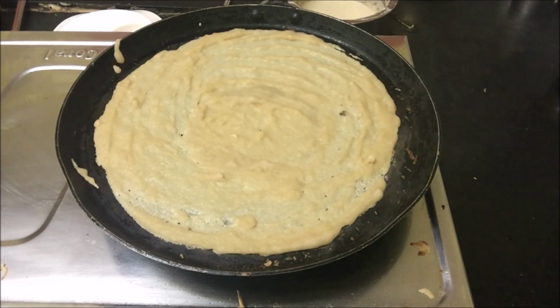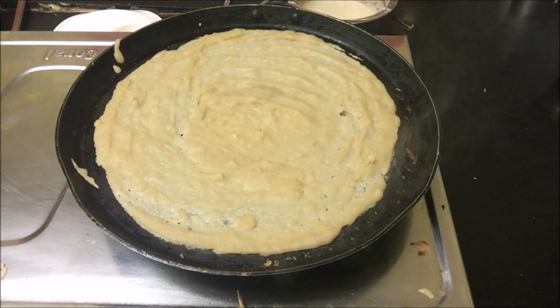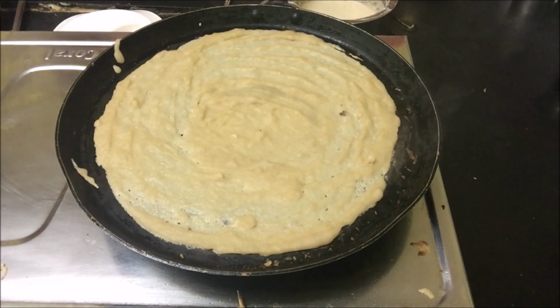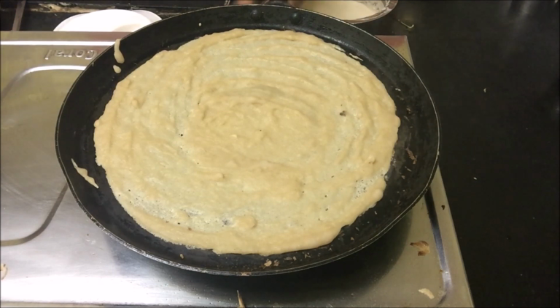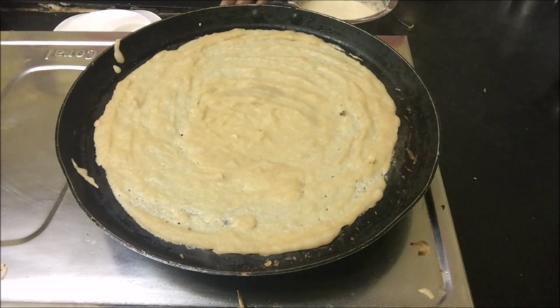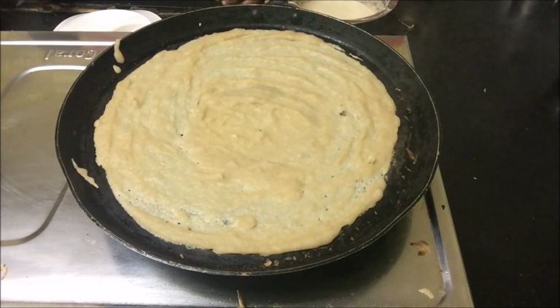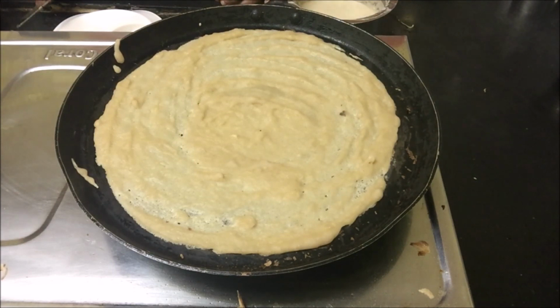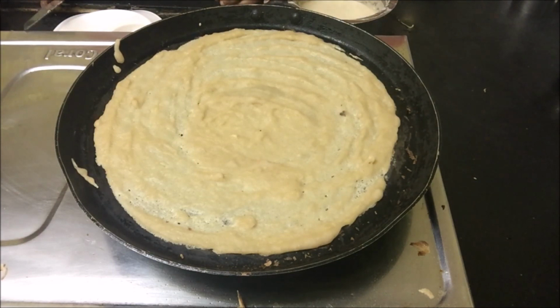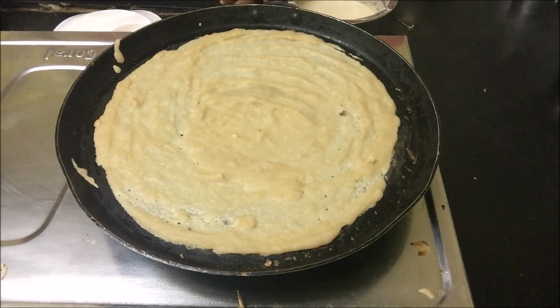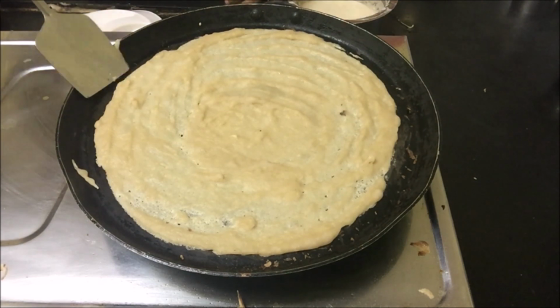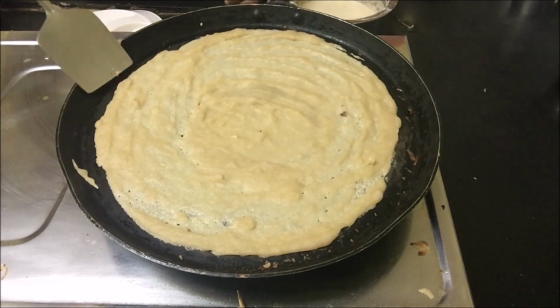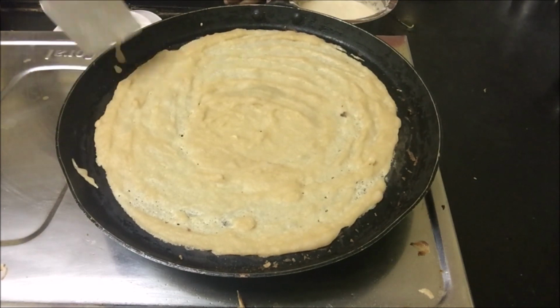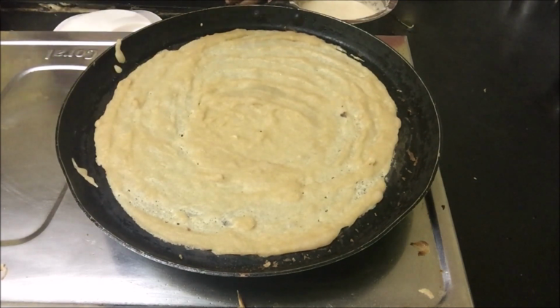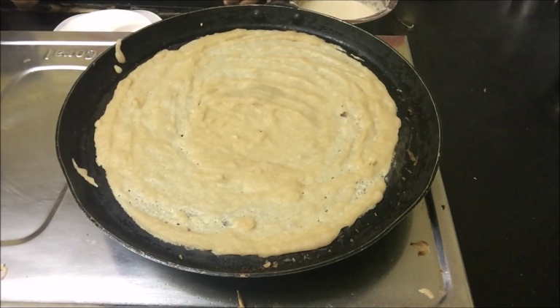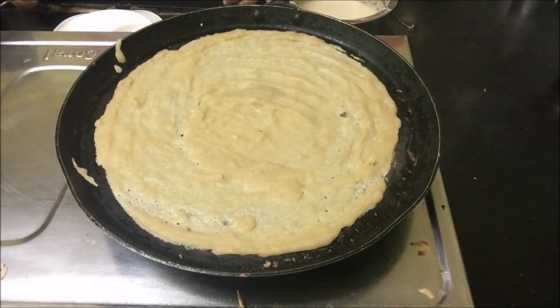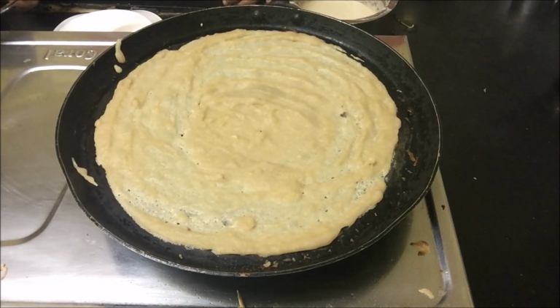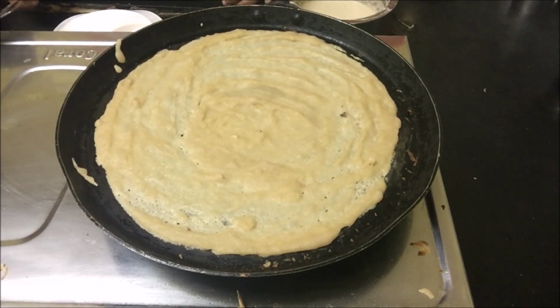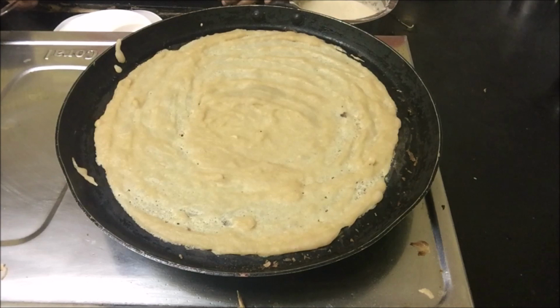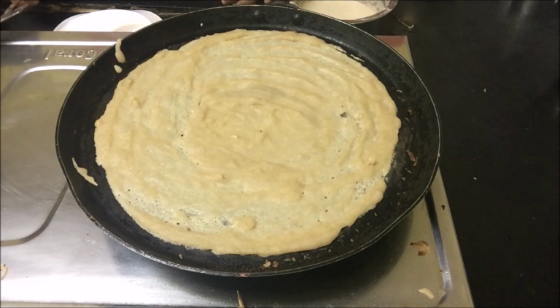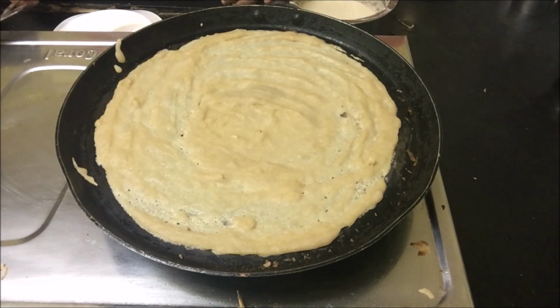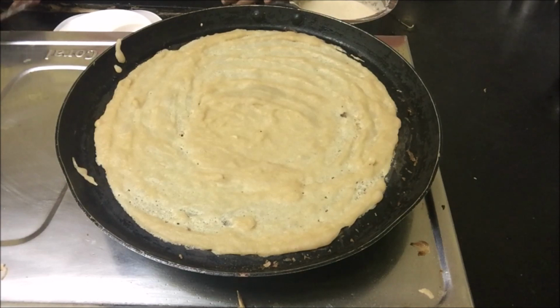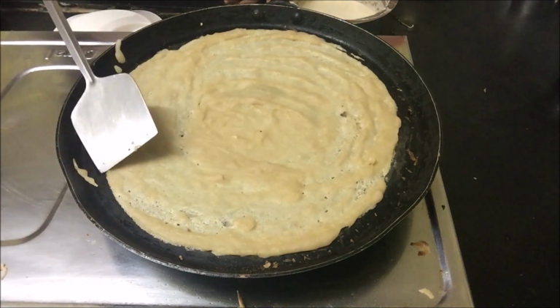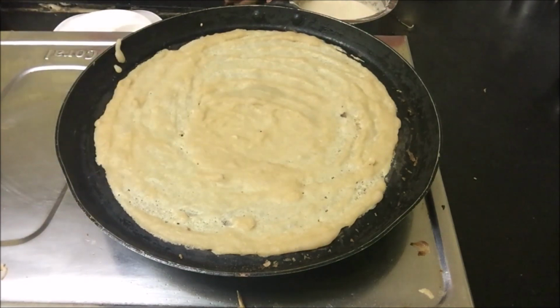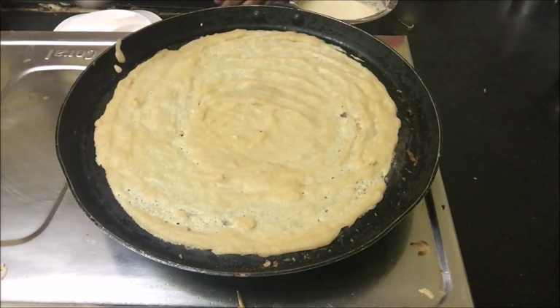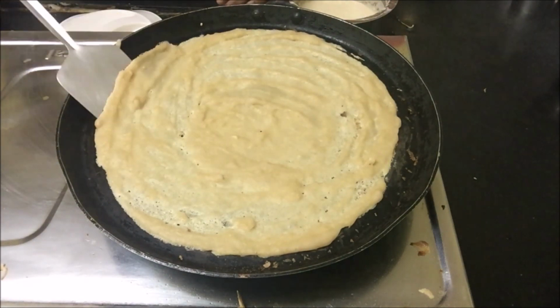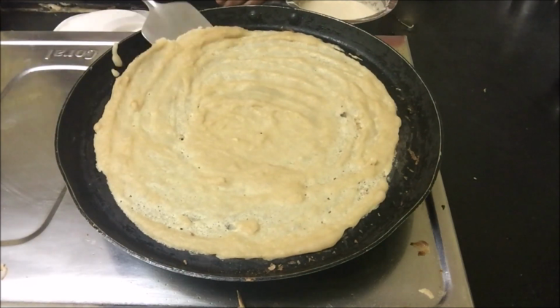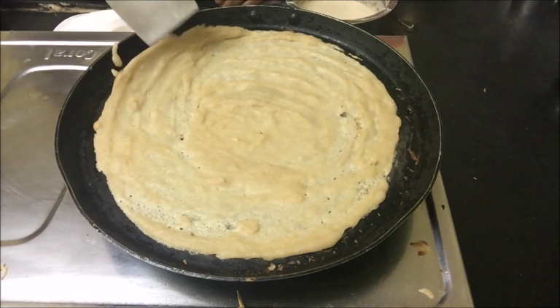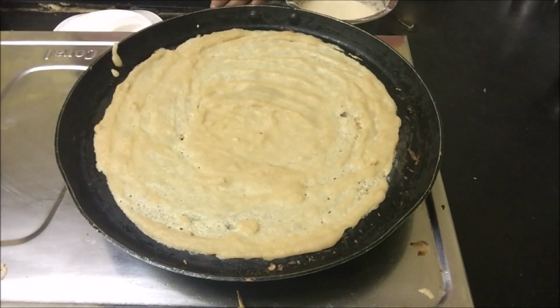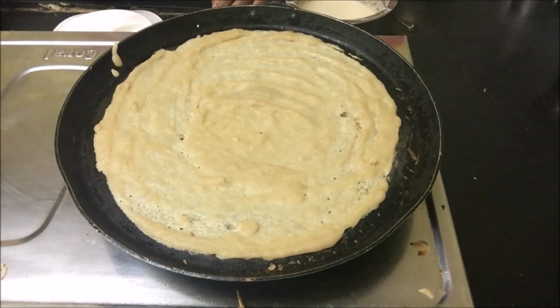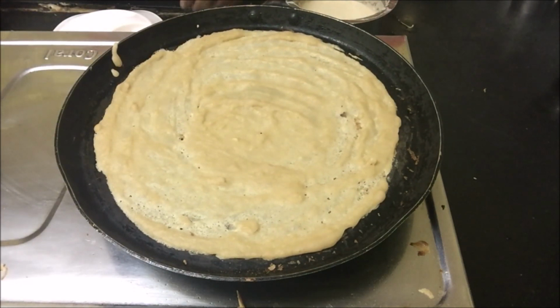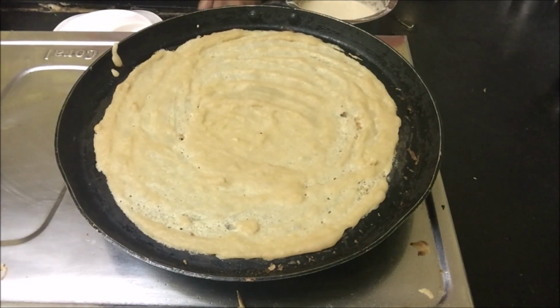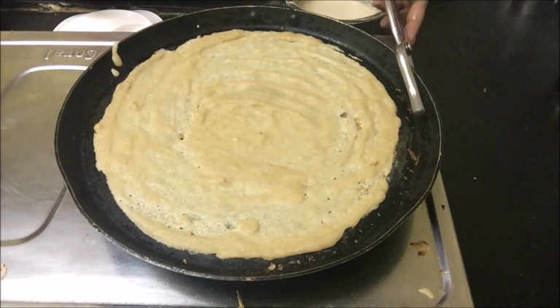You can have it with chutneys, you can have it with any vegetable or tonak as I have shown you — patal bhaji, whatever you want.